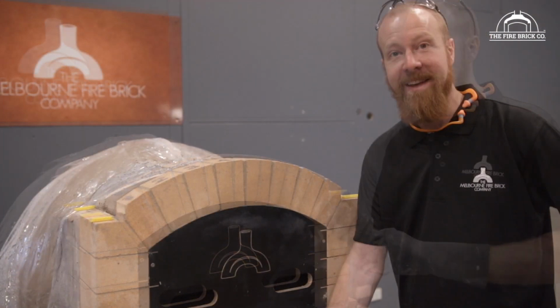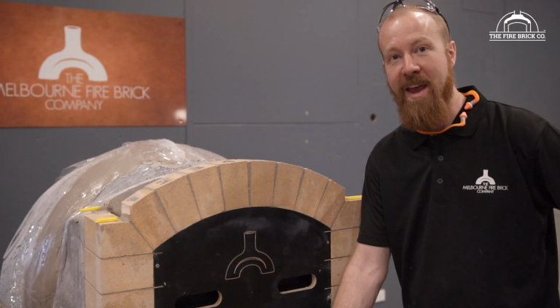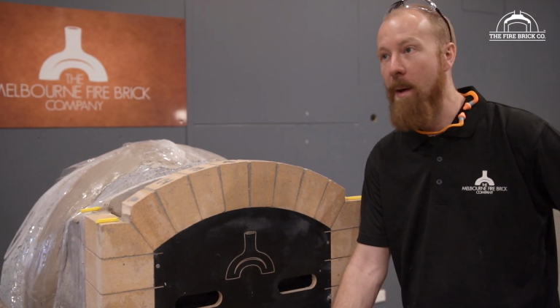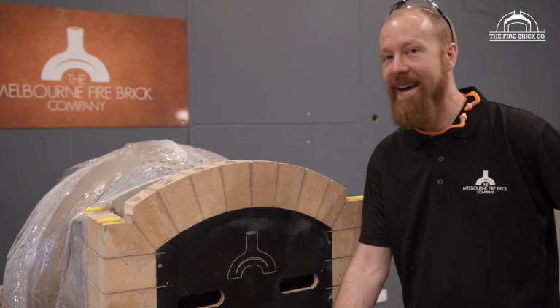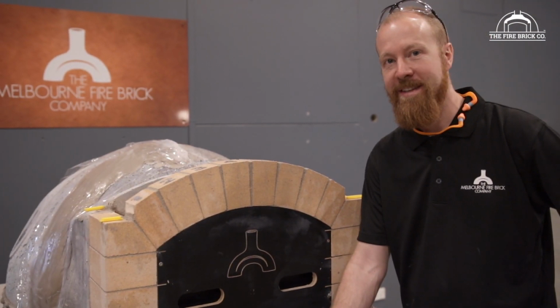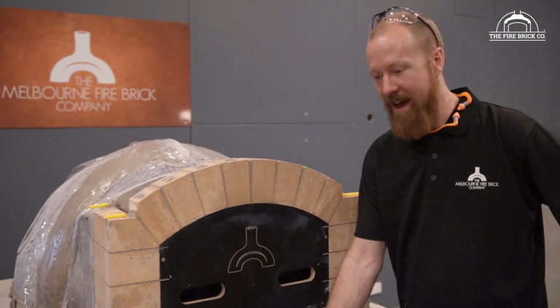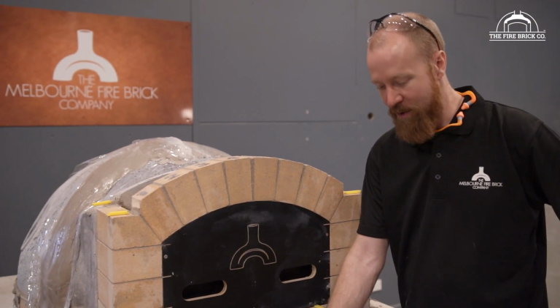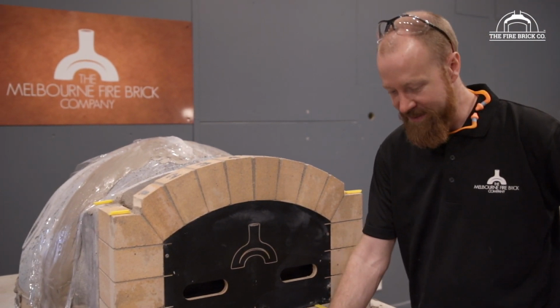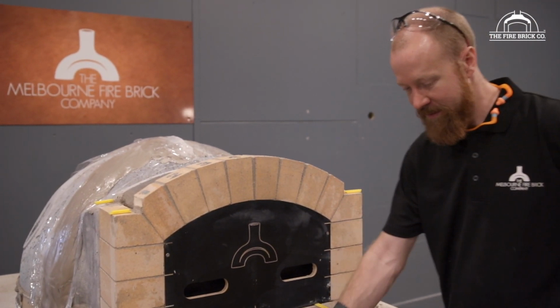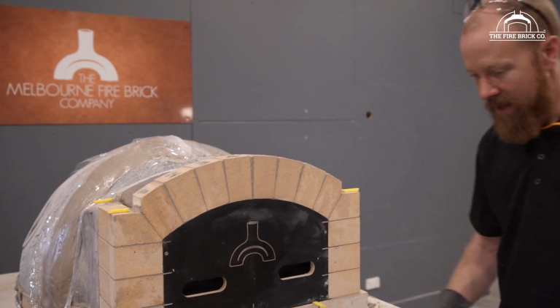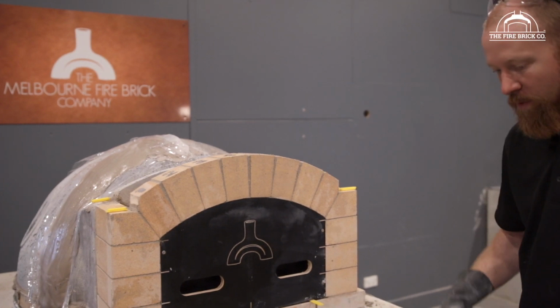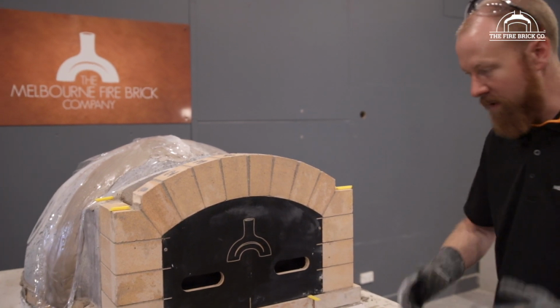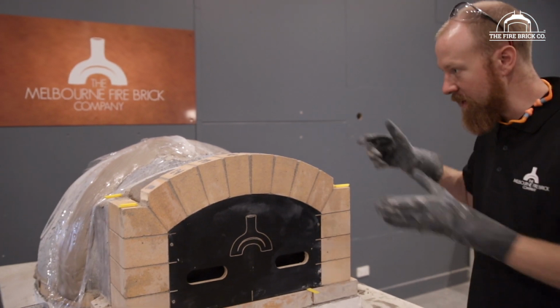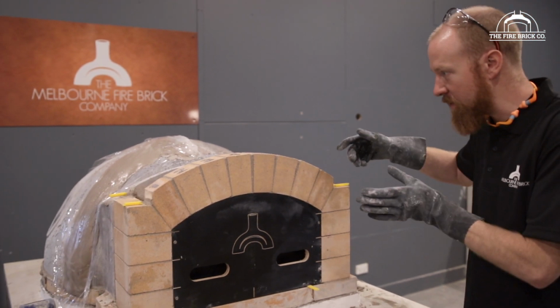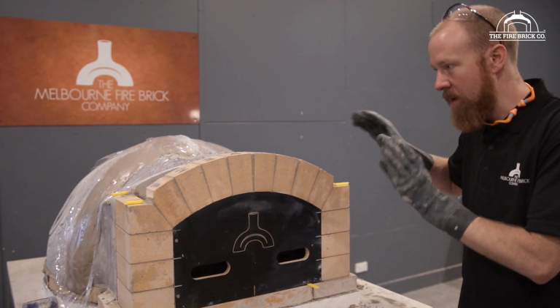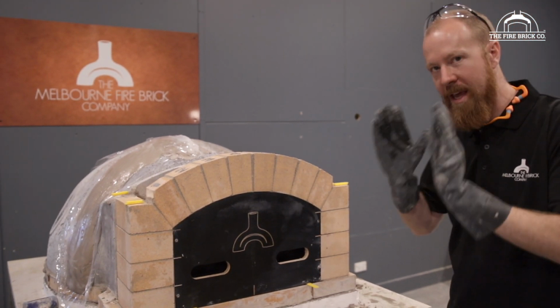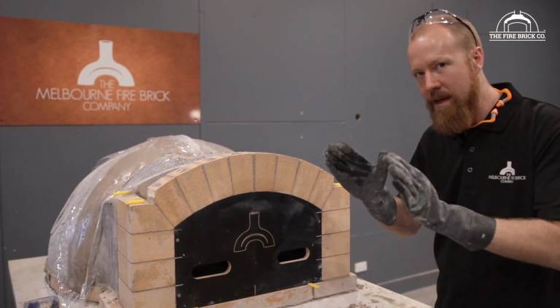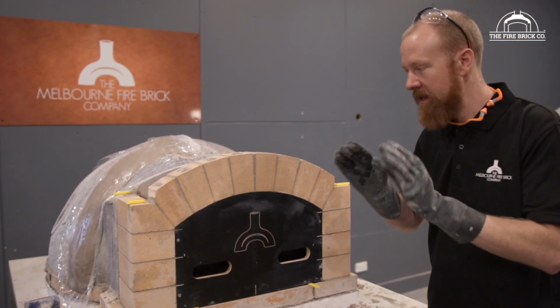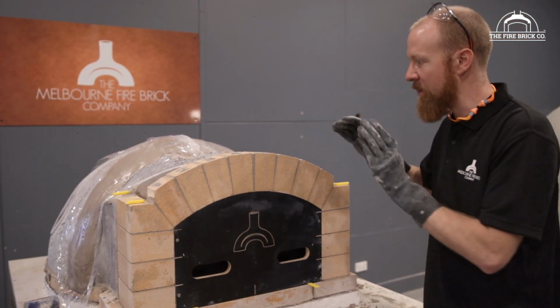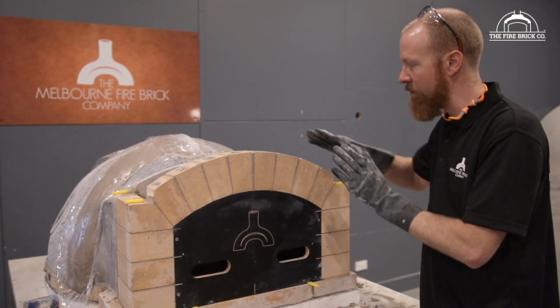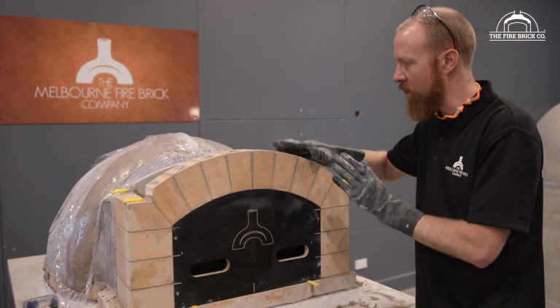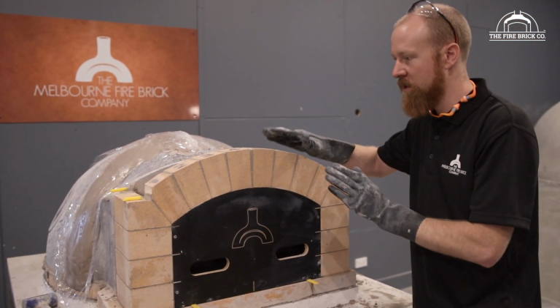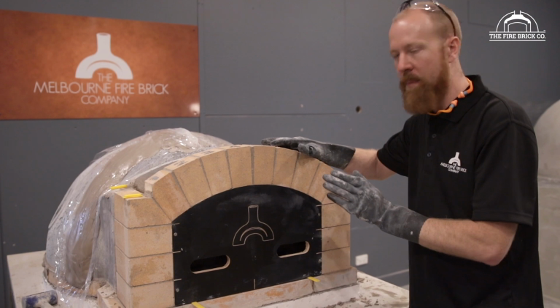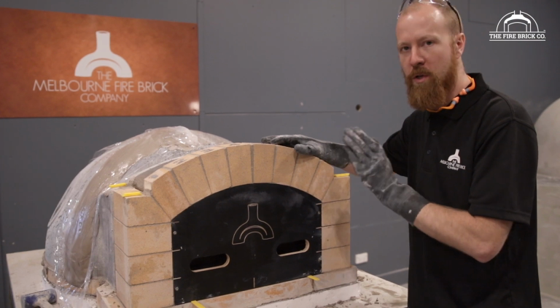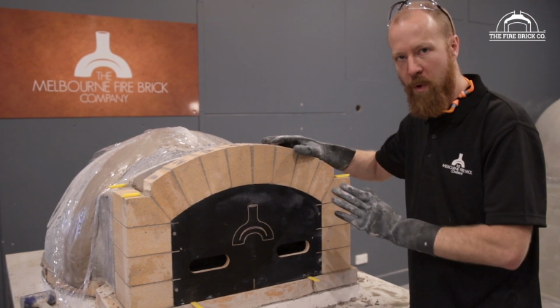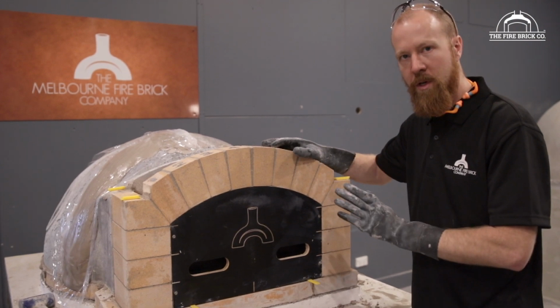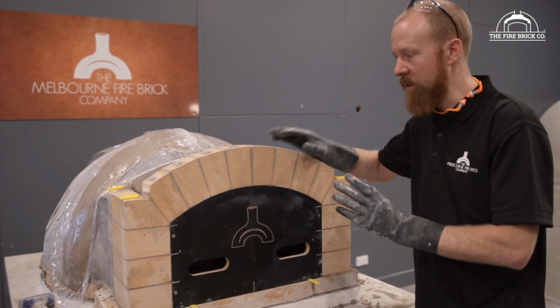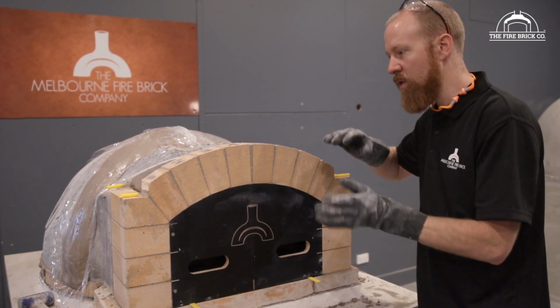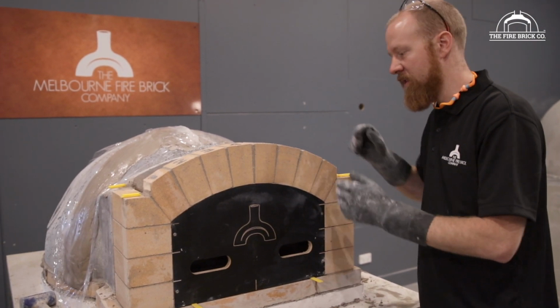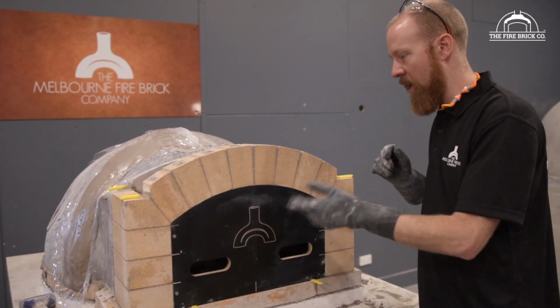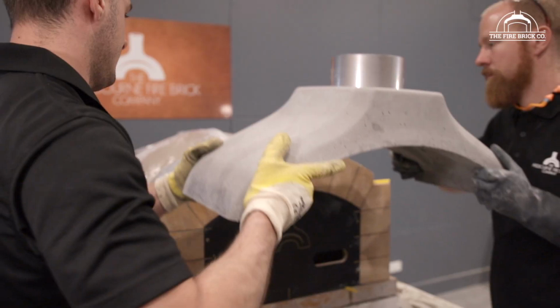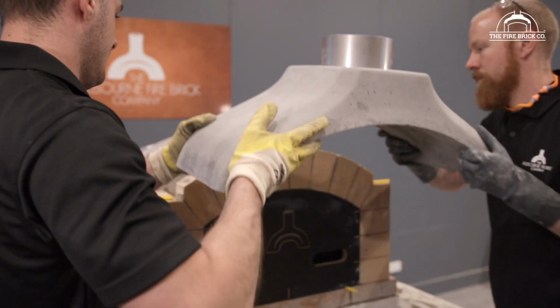Today we have Marcus who will be assisting us. We're going to lift it into position. The key is to be careful not to bump your brickwork — we don't want to knock this and break the mortar joints.